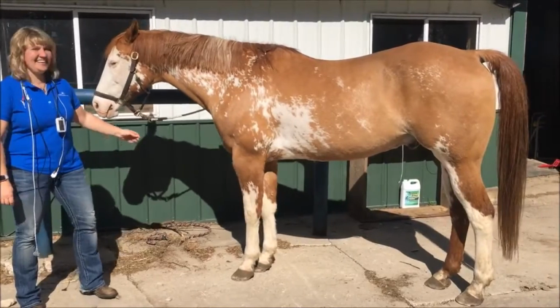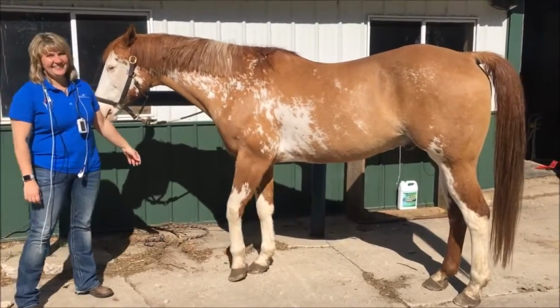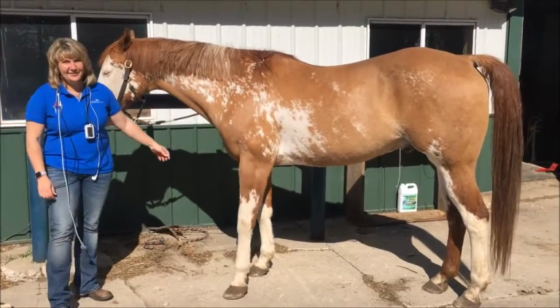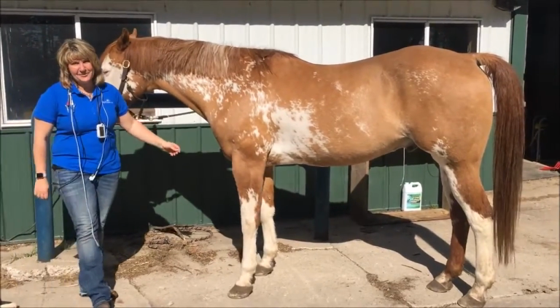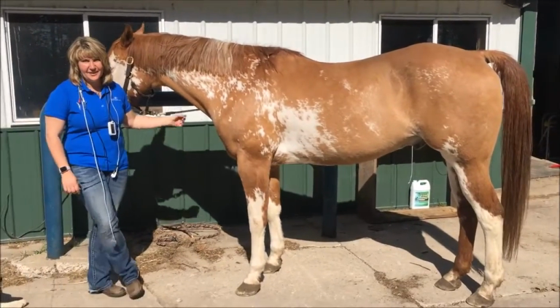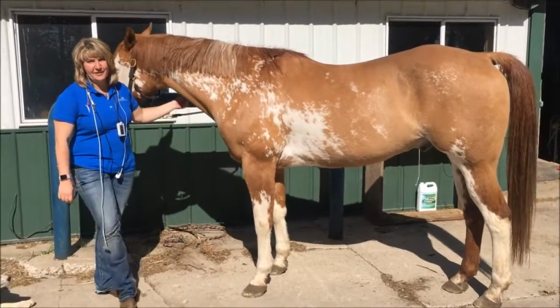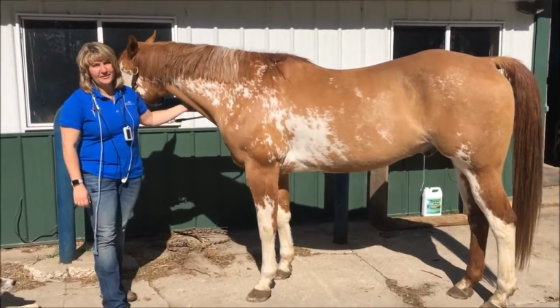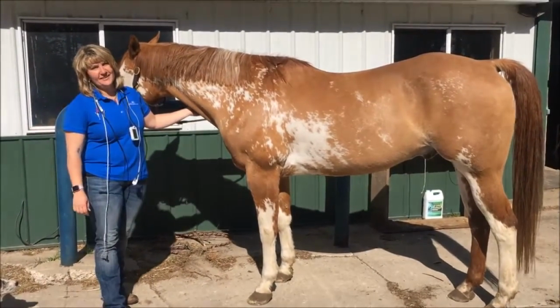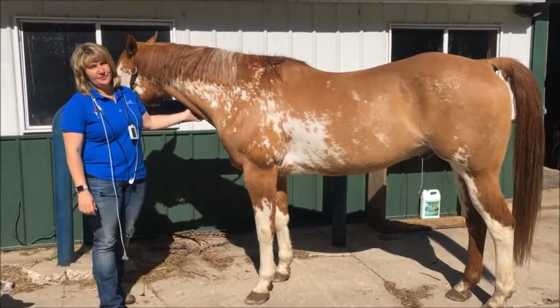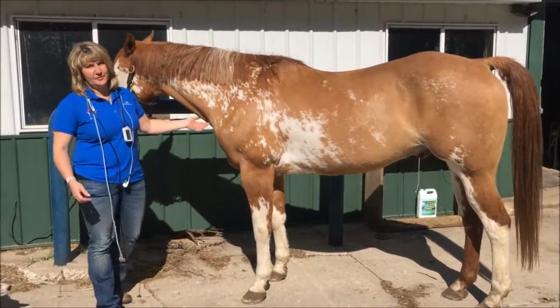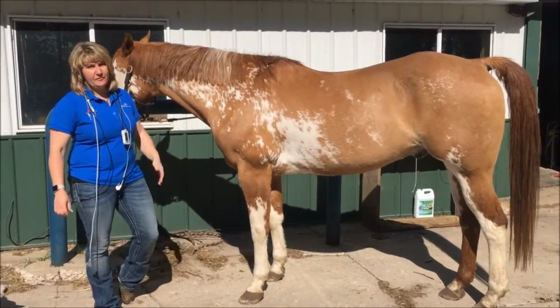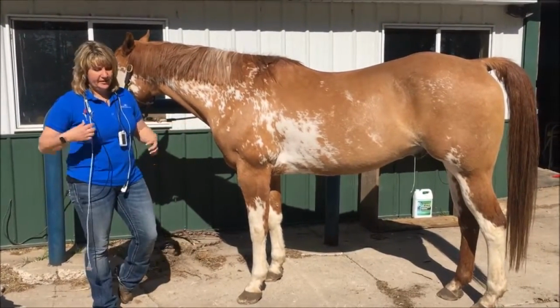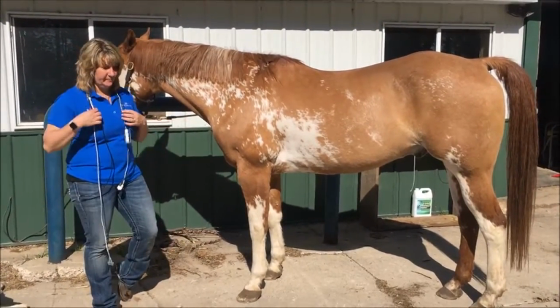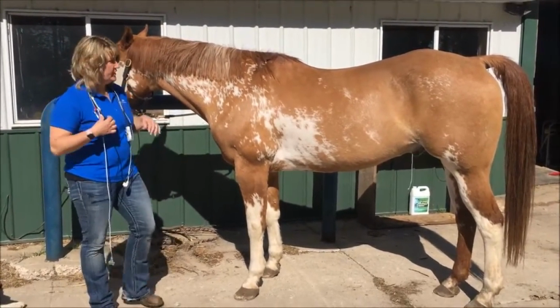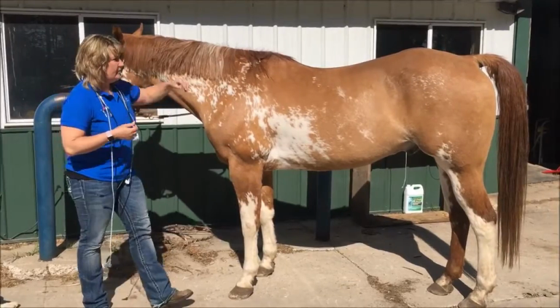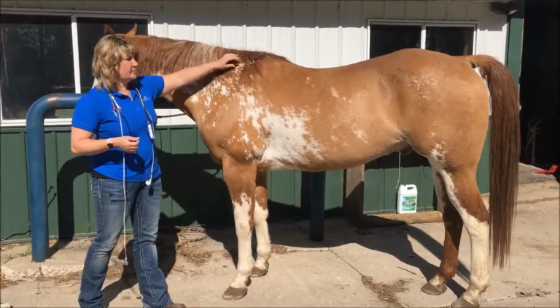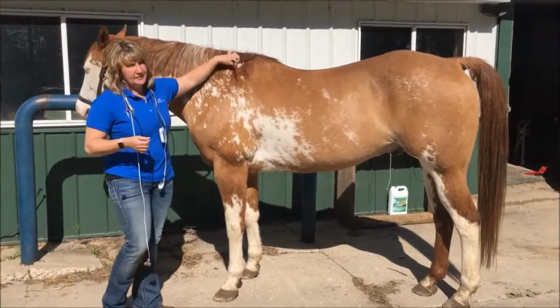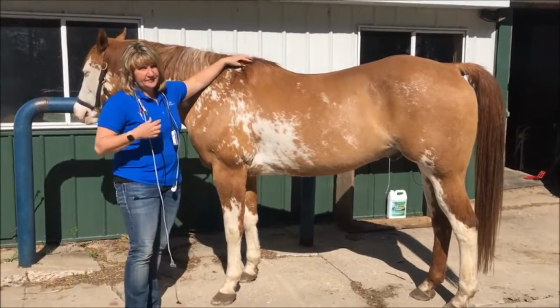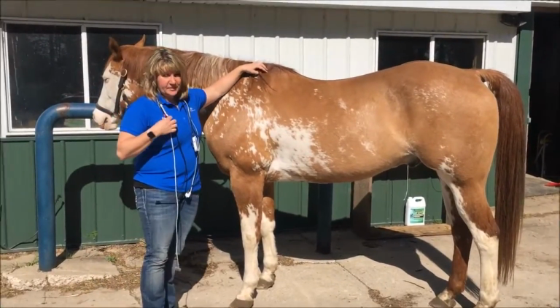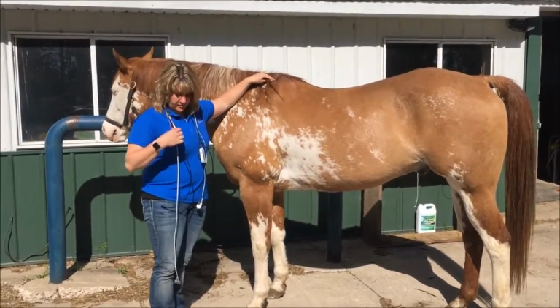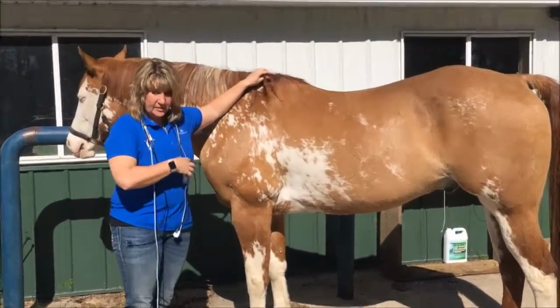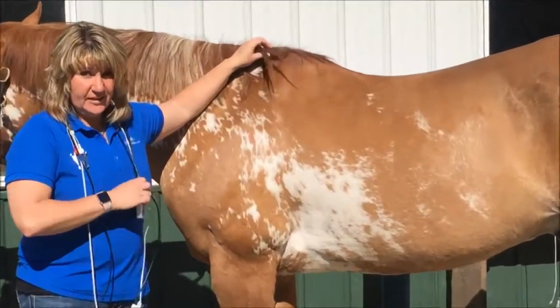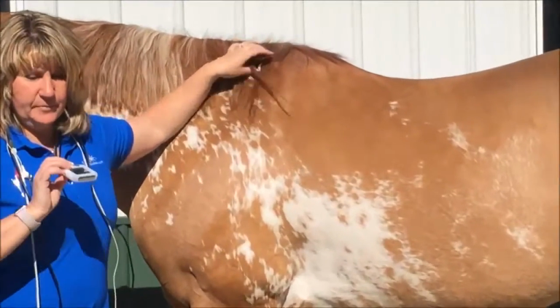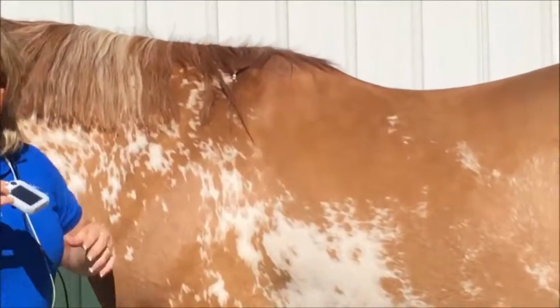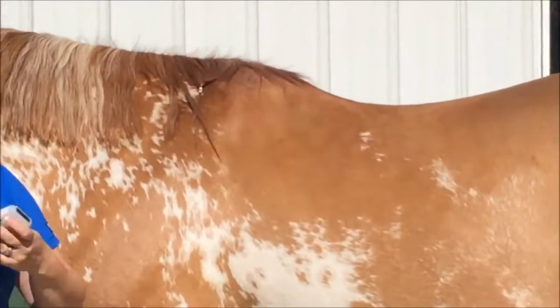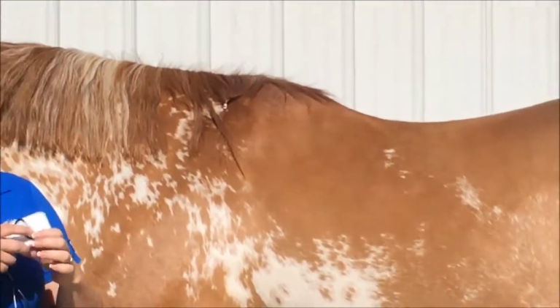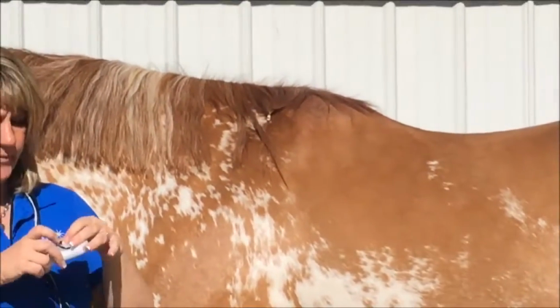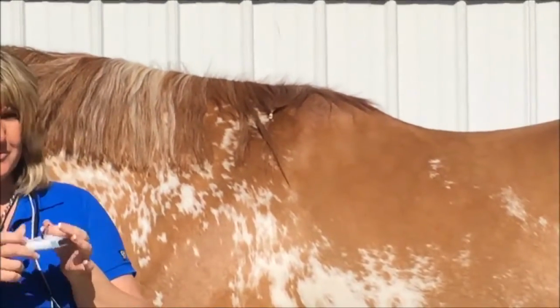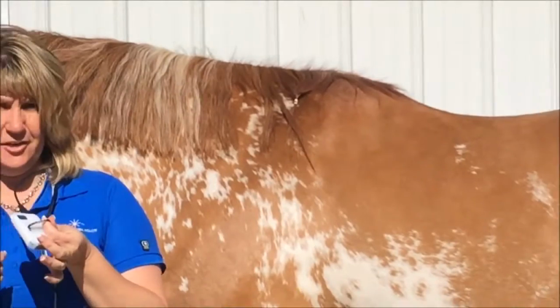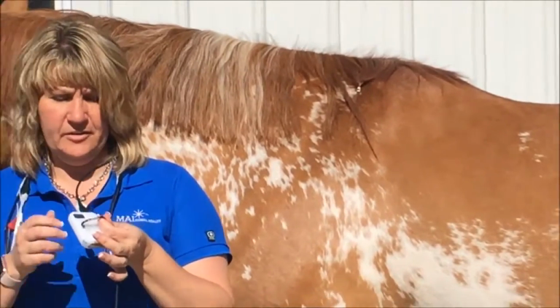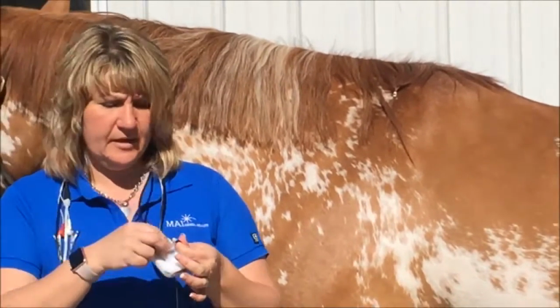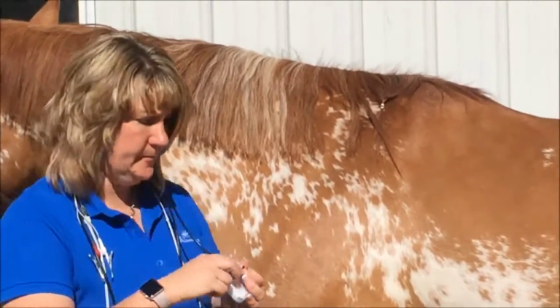Hi, today we're going to go through setting up the vet quarter on a standing horse for monitoring. I've already braided the mane, so we're just going to go ahead and clip in the vet quarter. I always put a carabiner on the back of mine.